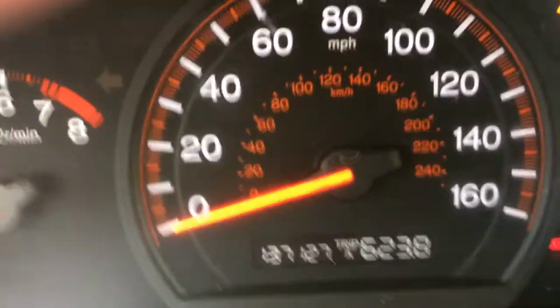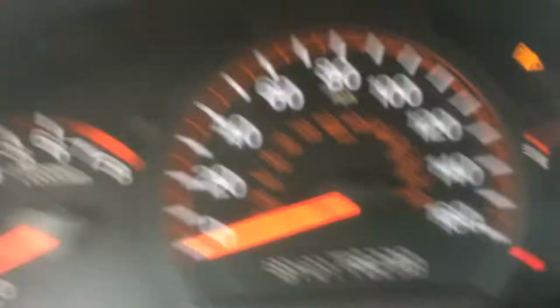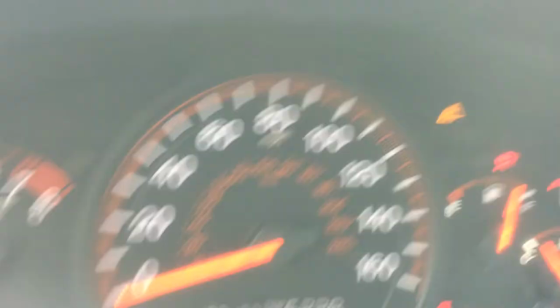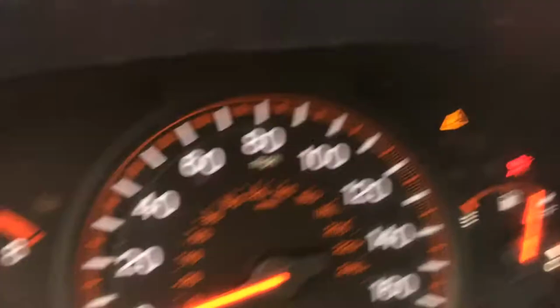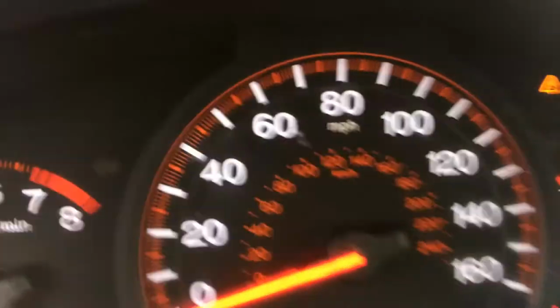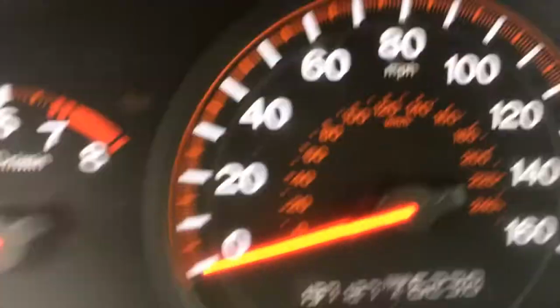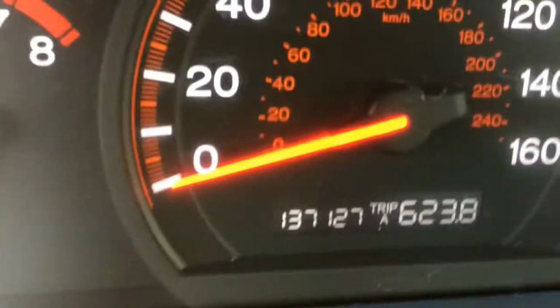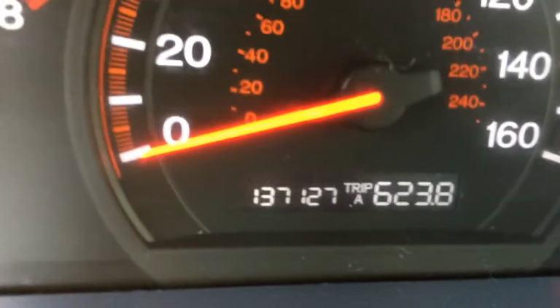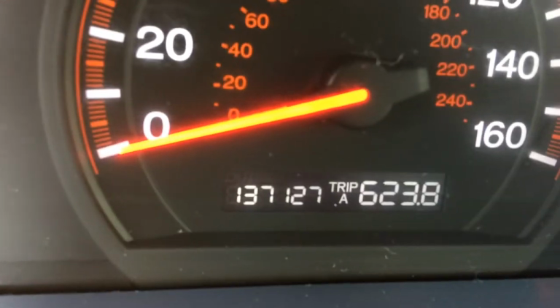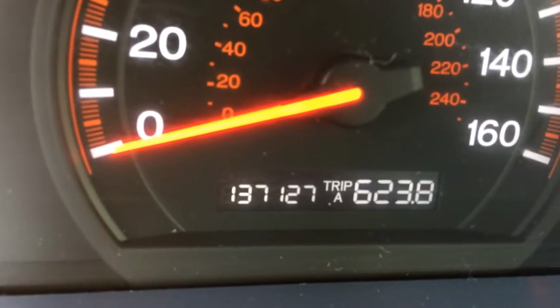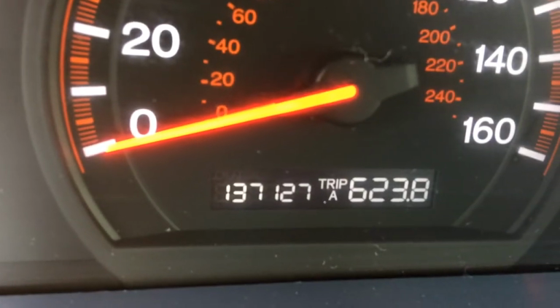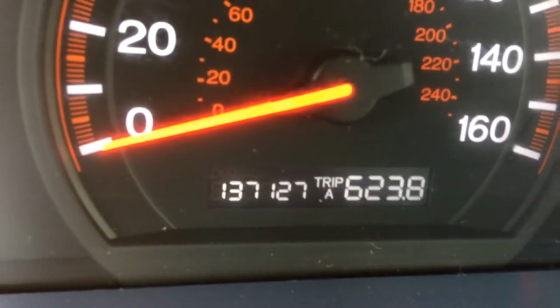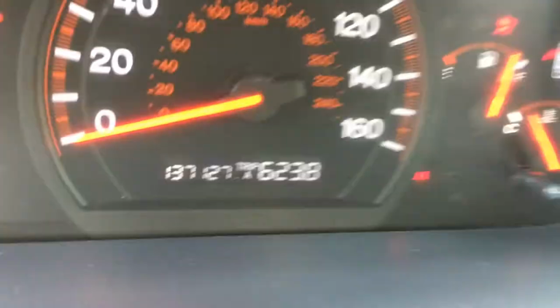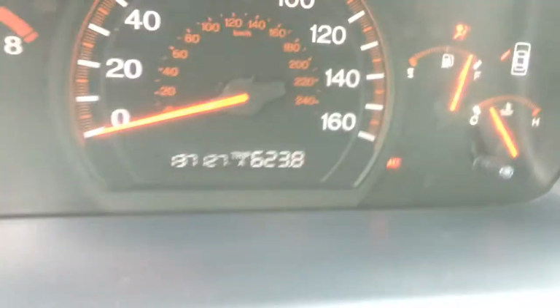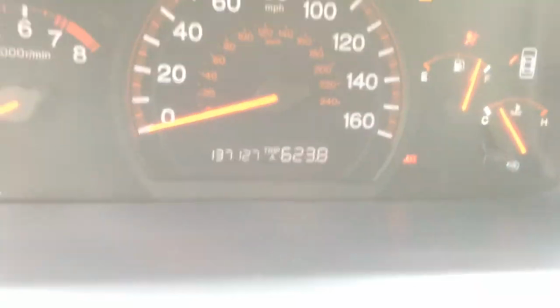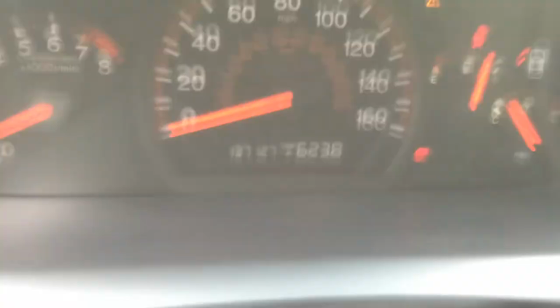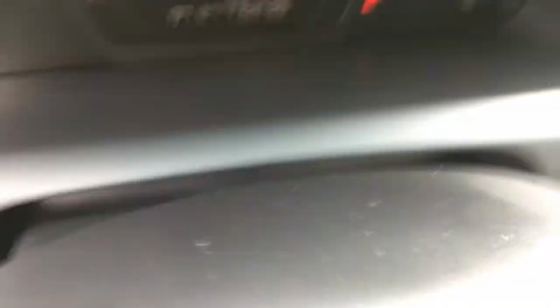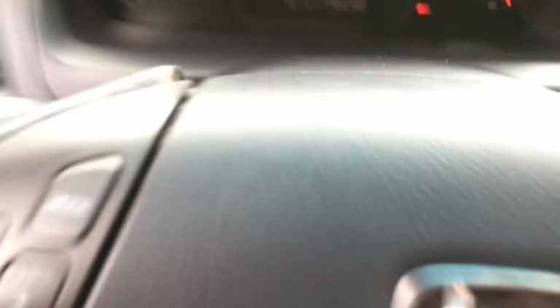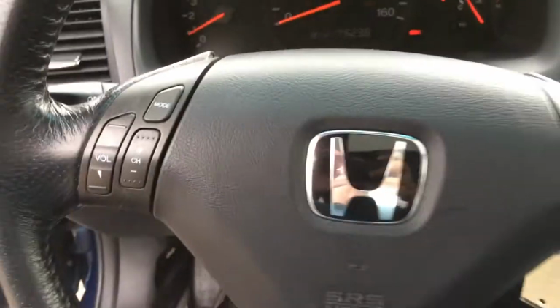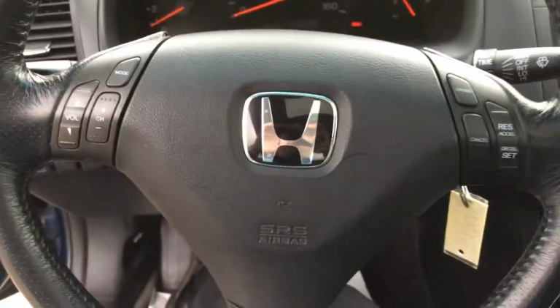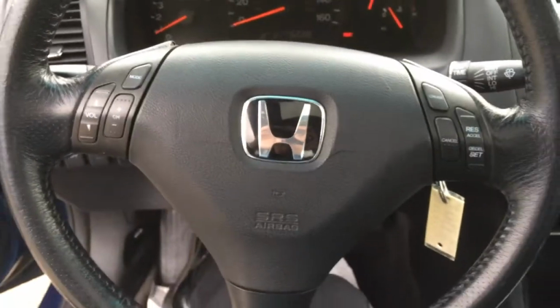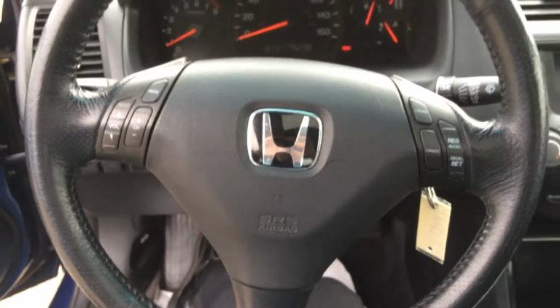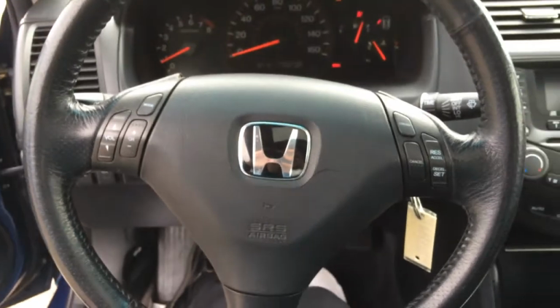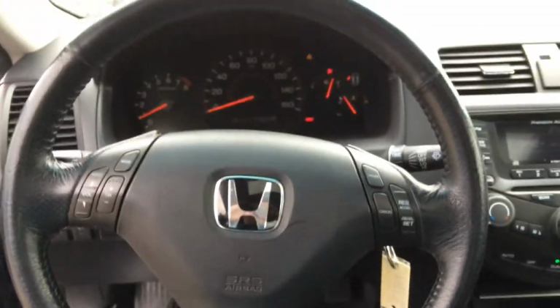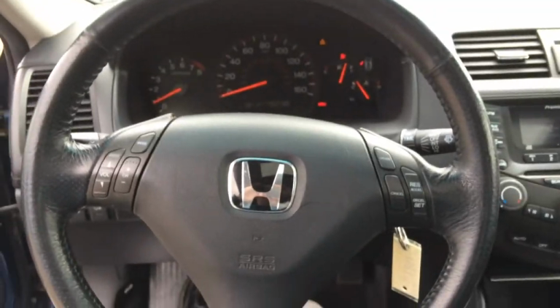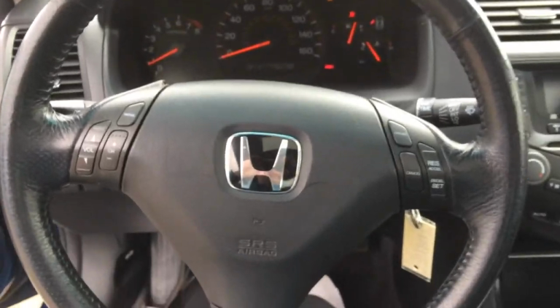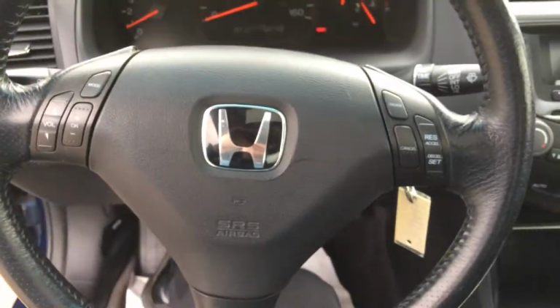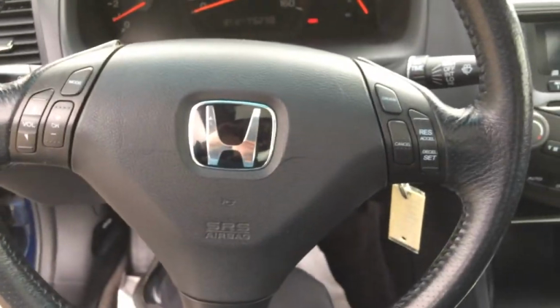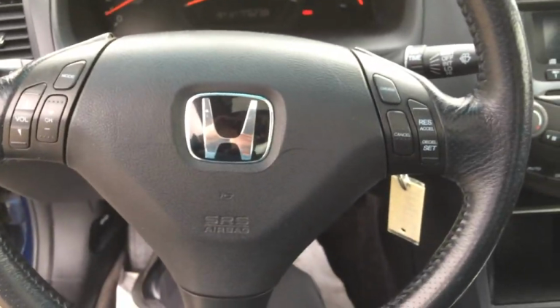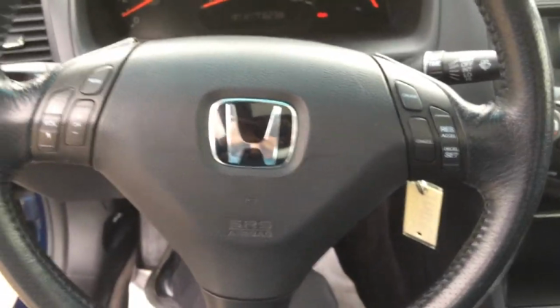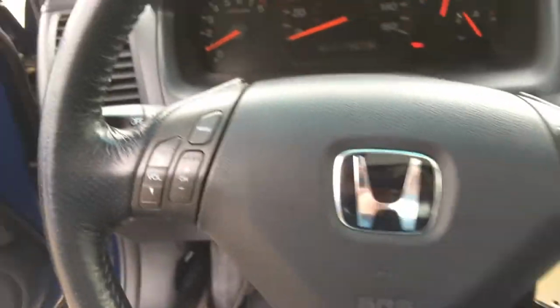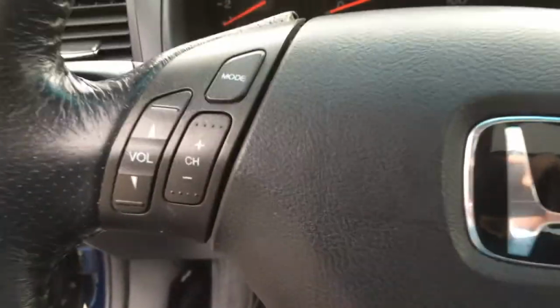One hundred thirty-seven thousand miles. Nothing for a Honda — they last forever. This'll probably last a half million miles if you take care of it.